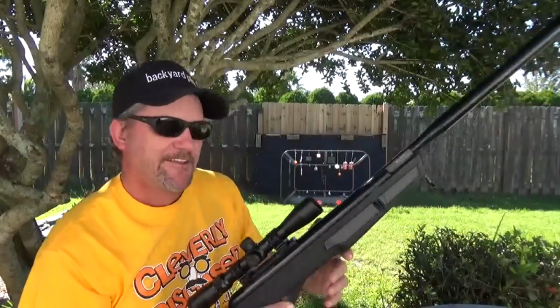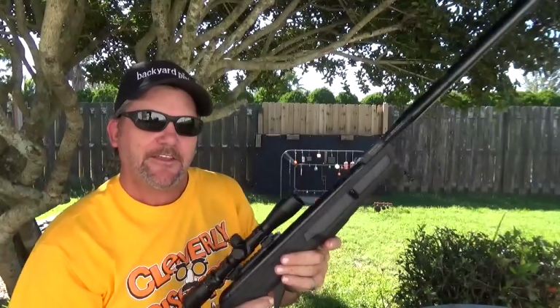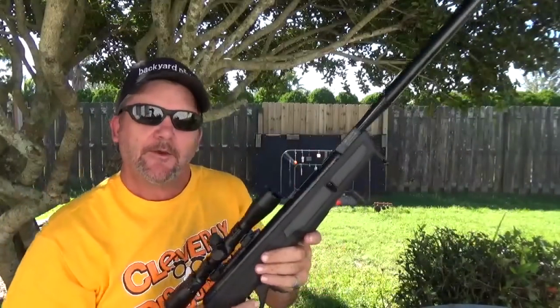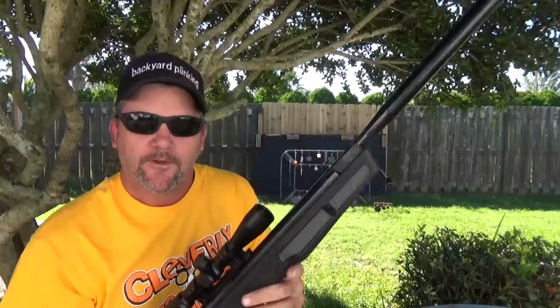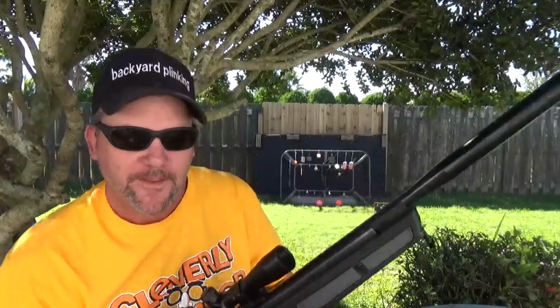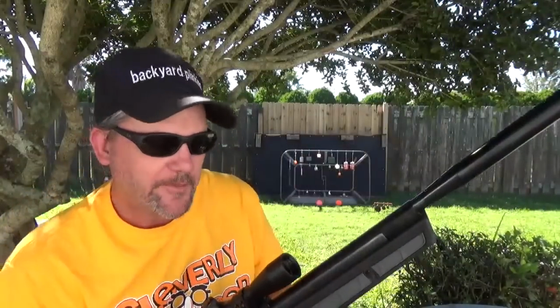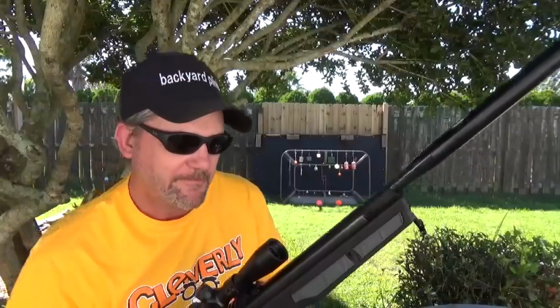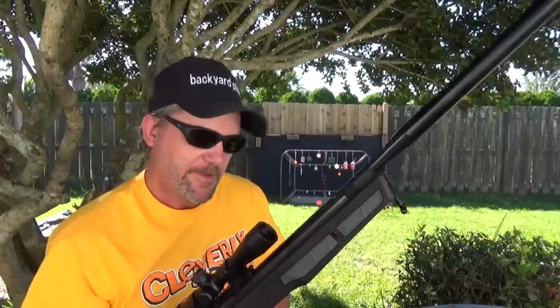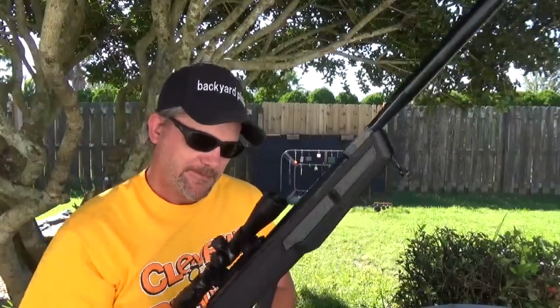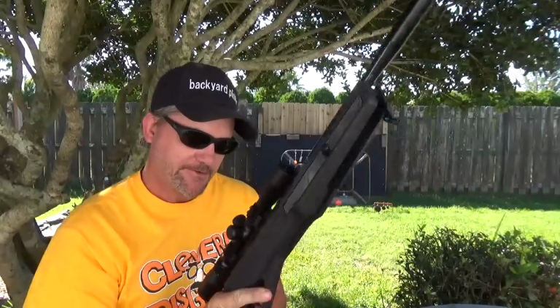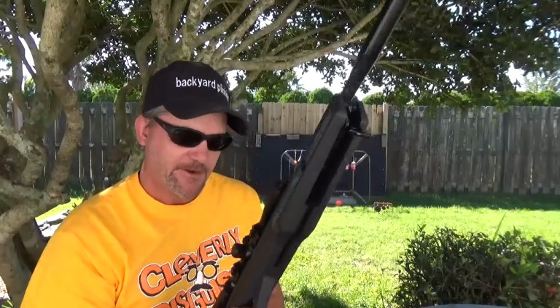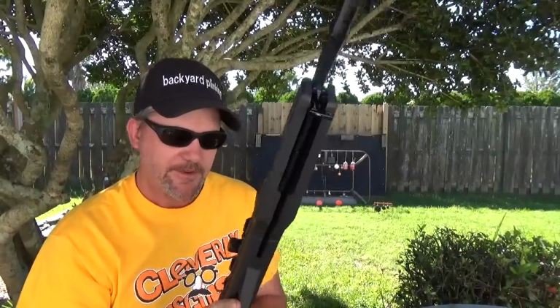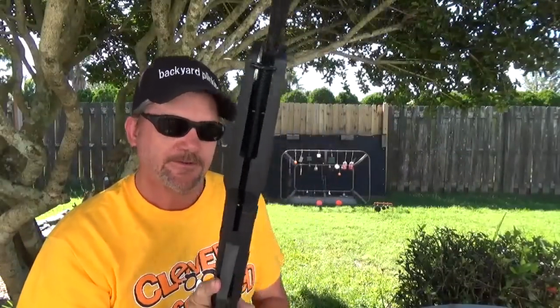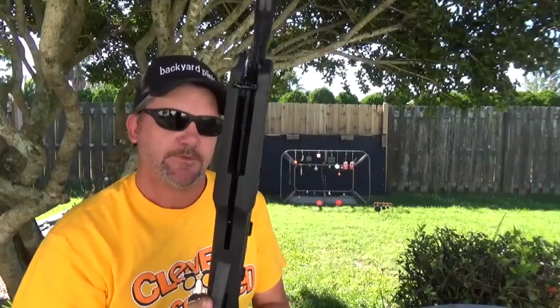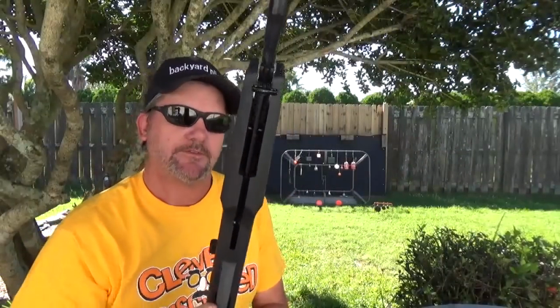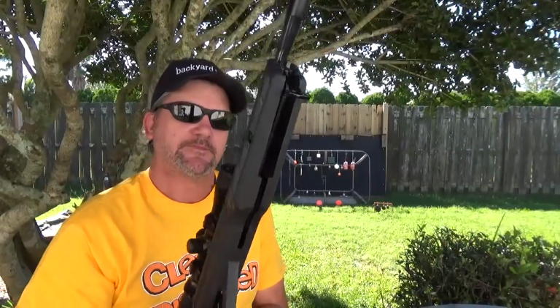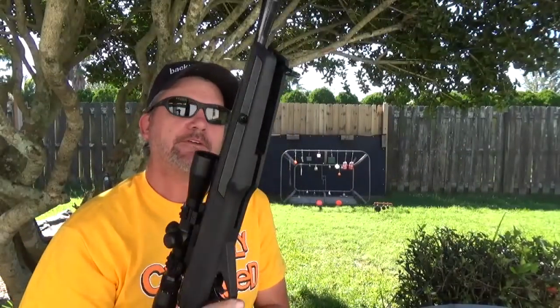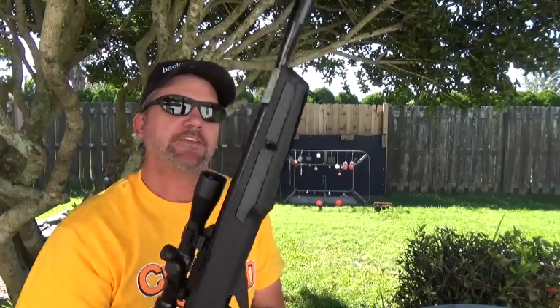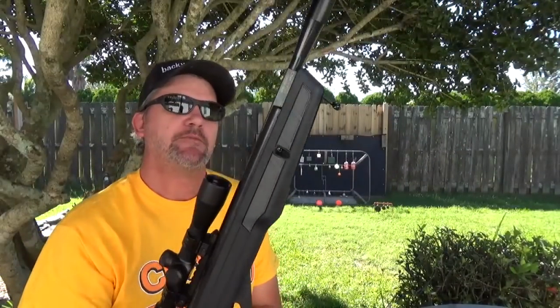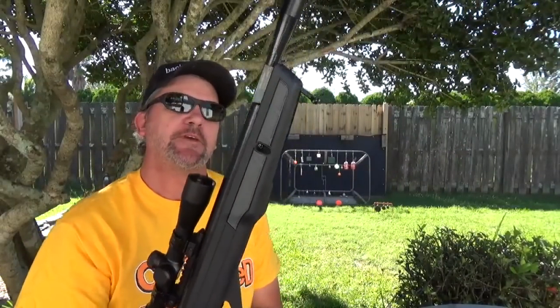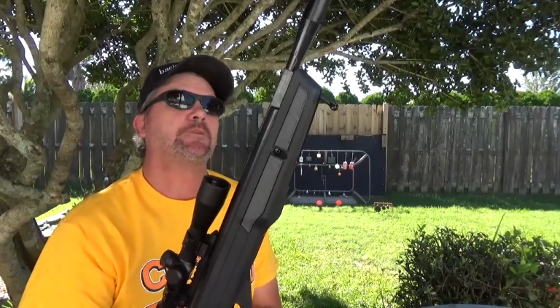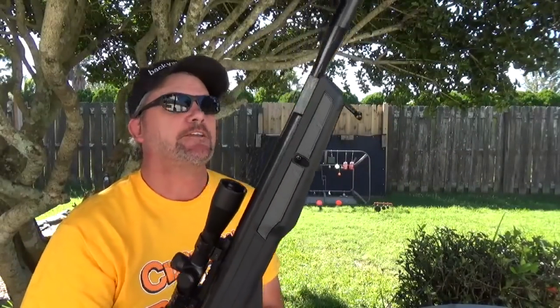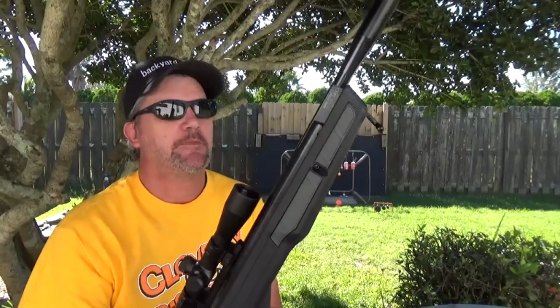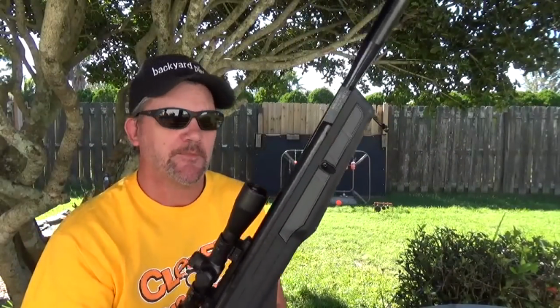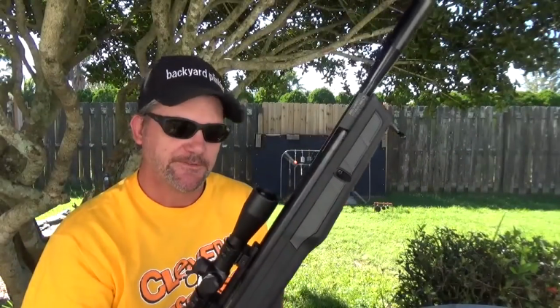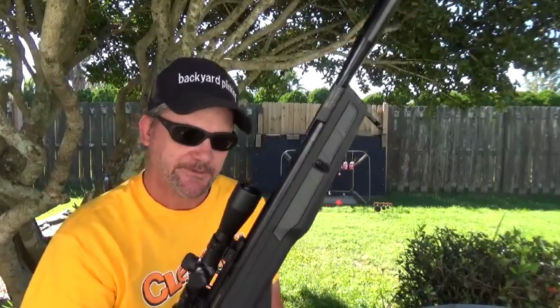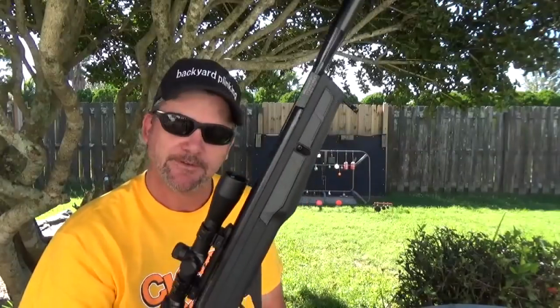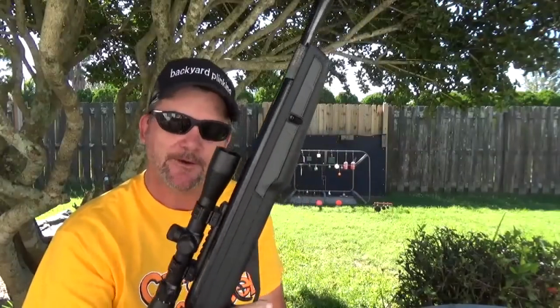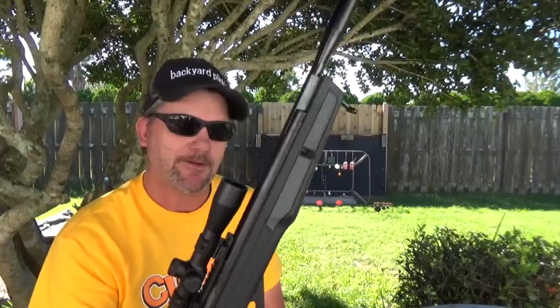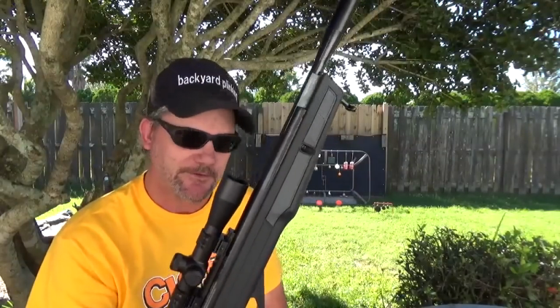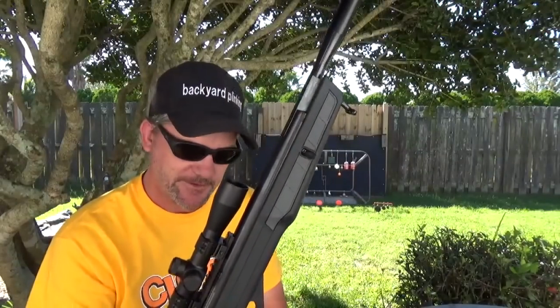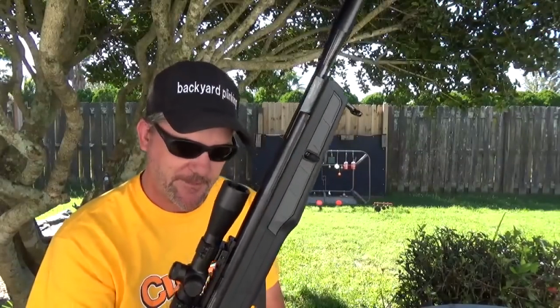Welcome to Backyard Planky. My name is Charles and I'll be your host as we go through and explore everything BB and pellet related — from air pistols to air rifles, targets, and ammo.